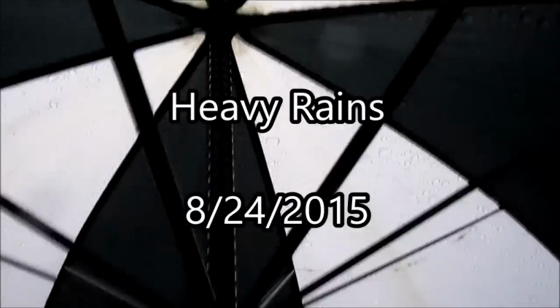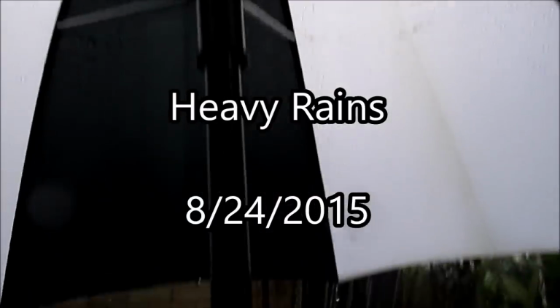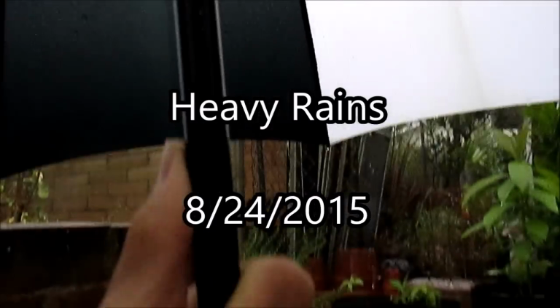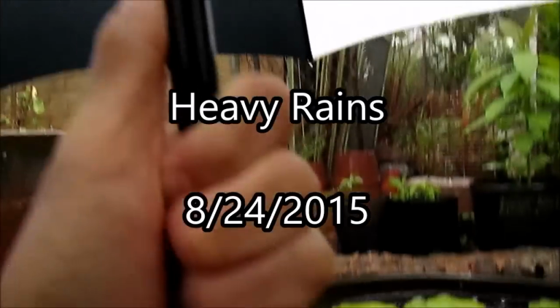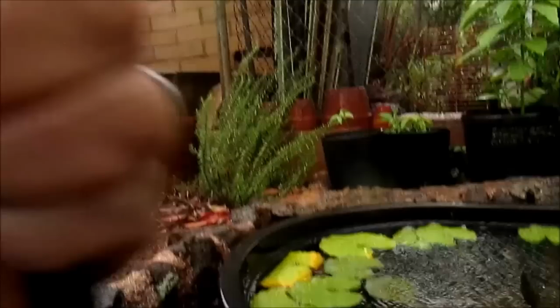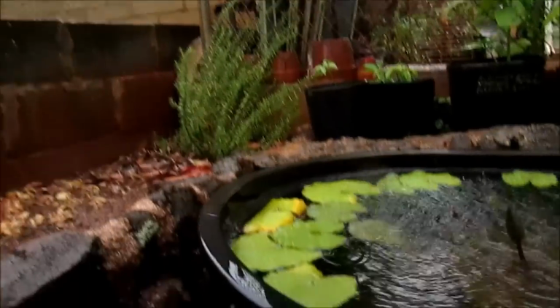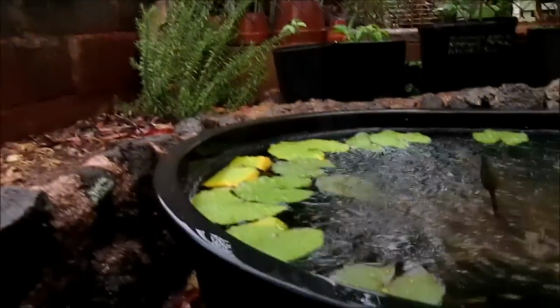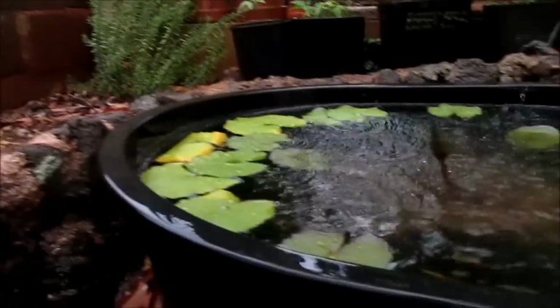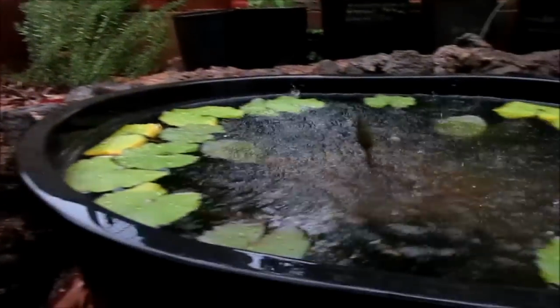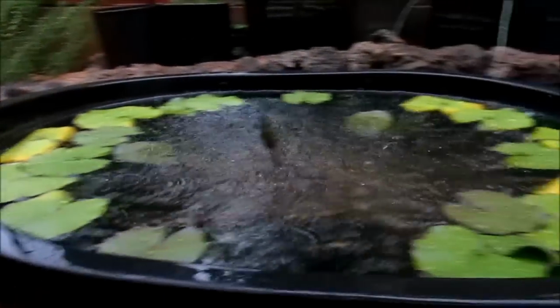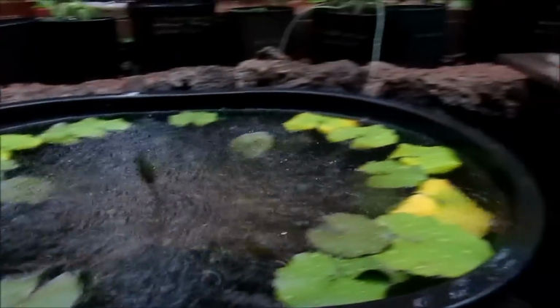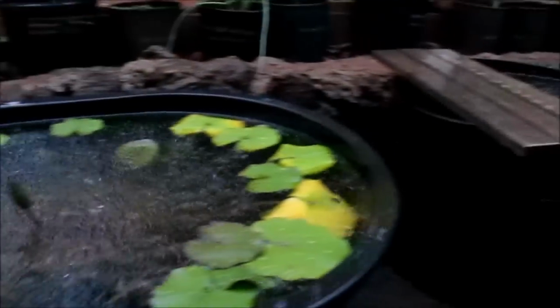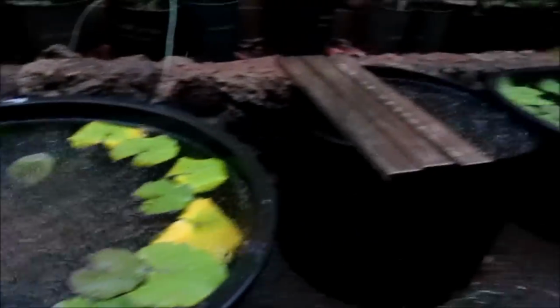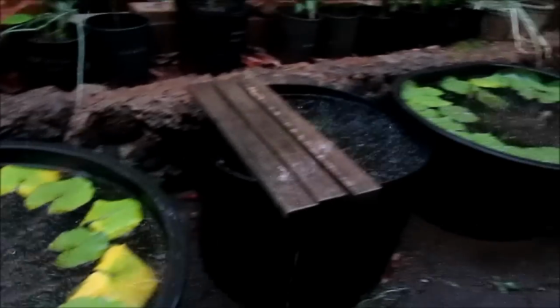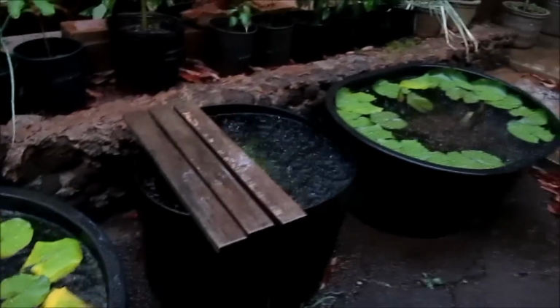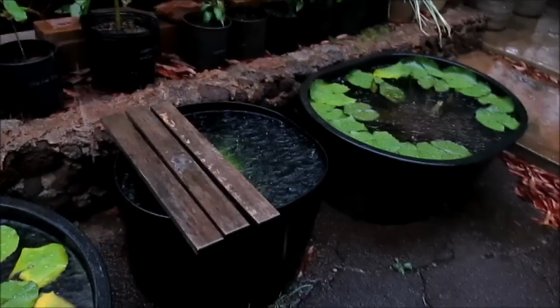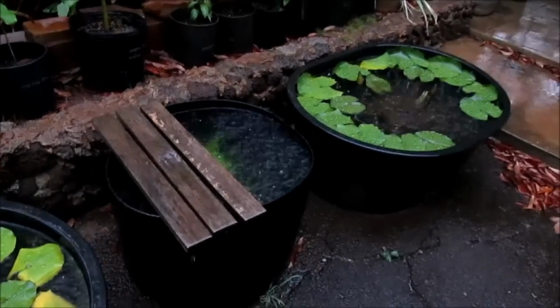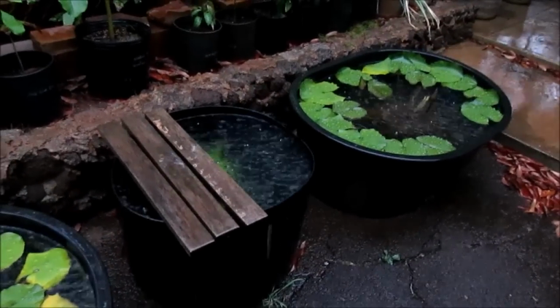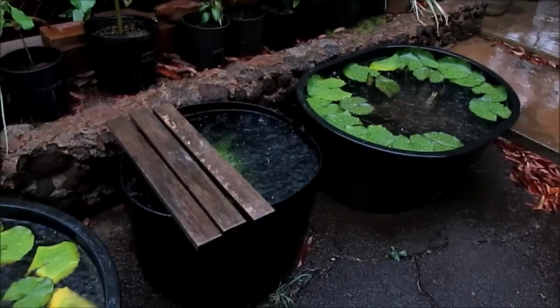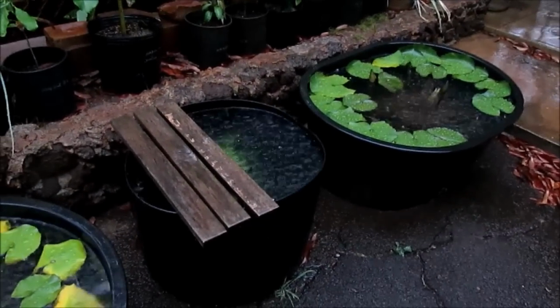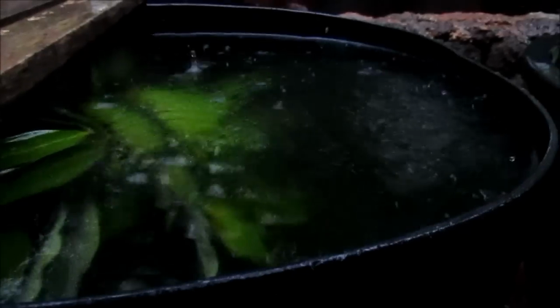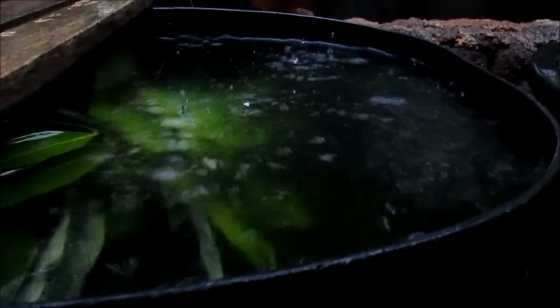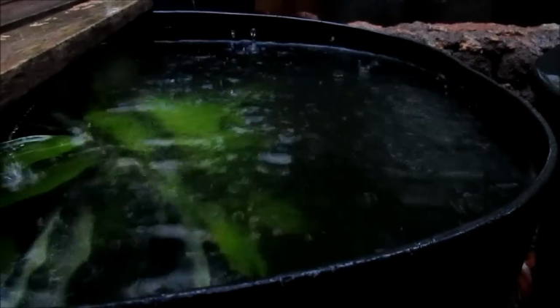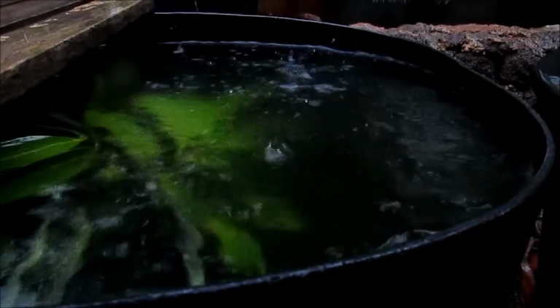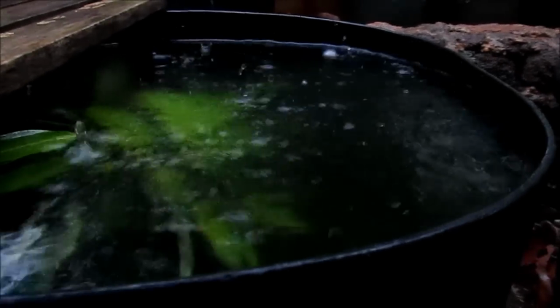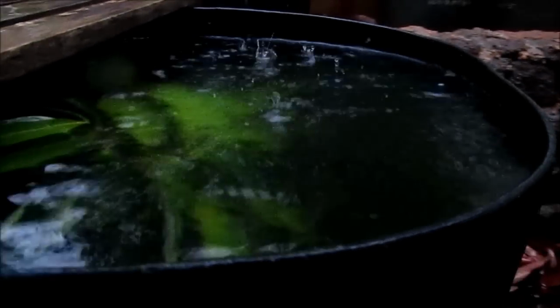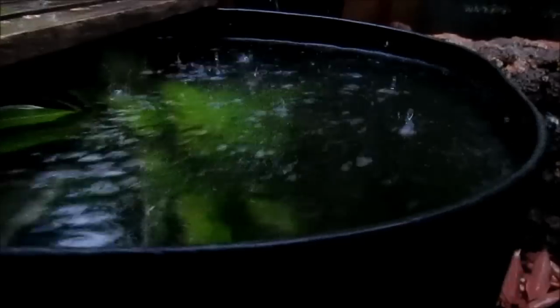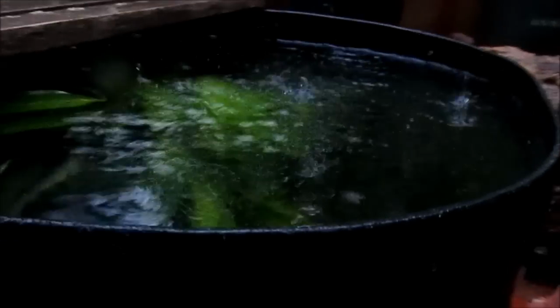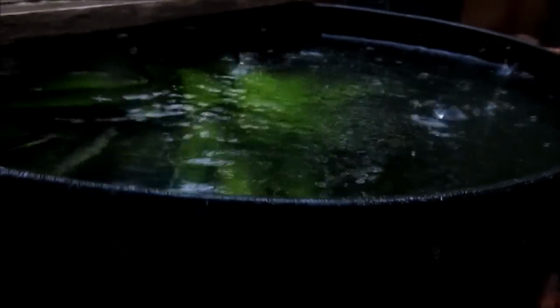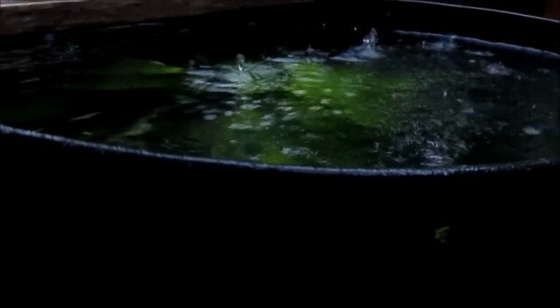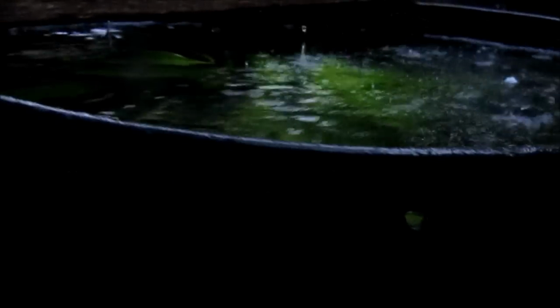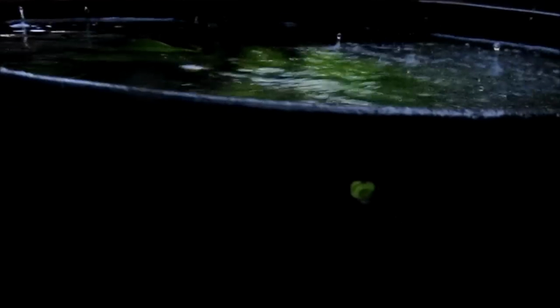In heavy rains, guppies in outdoor water garden tubs are at risk of being swept out due to rising water levels, and in the past I've lost more than a few. So, to prevent water from spilling over the rim during heavy rains, I drill overflow holes near the top.